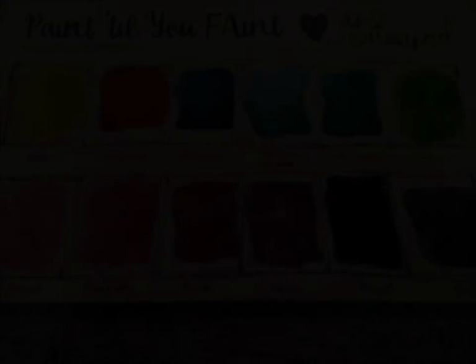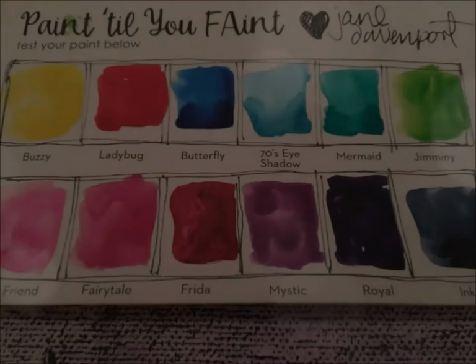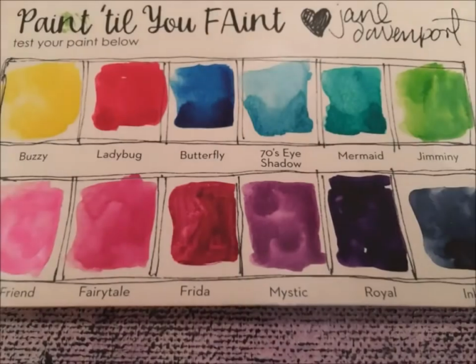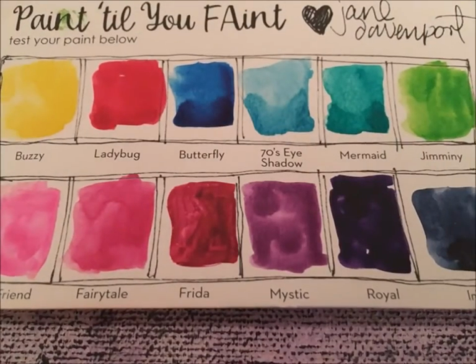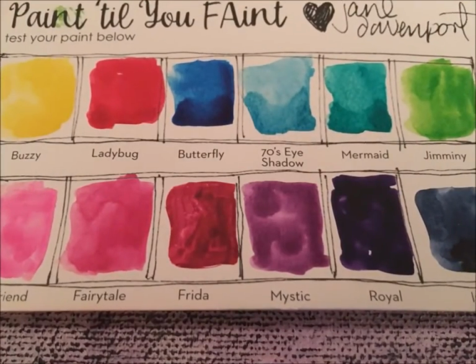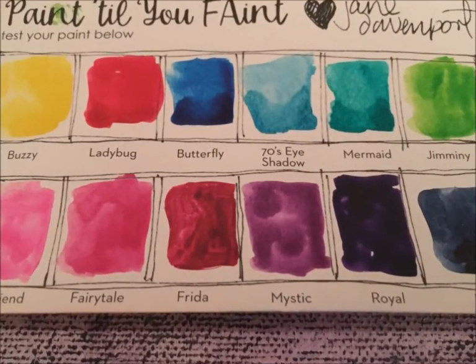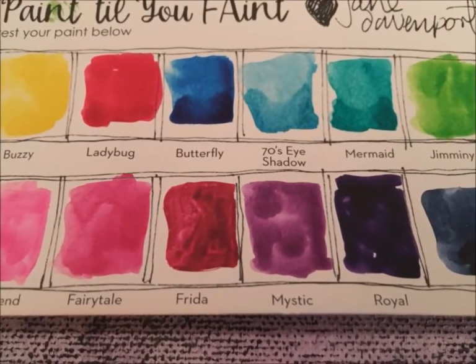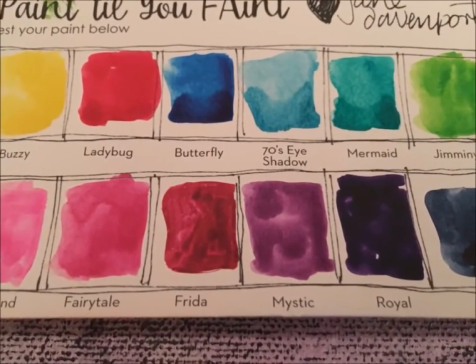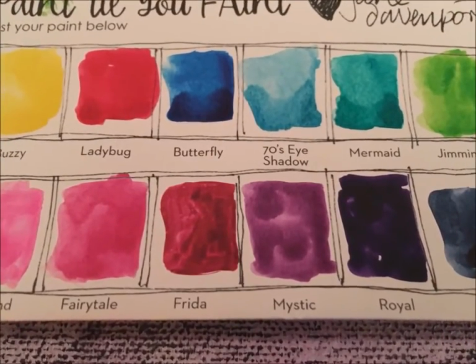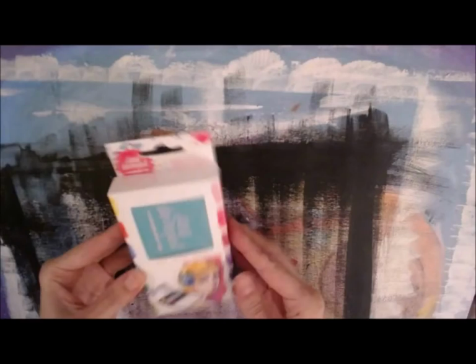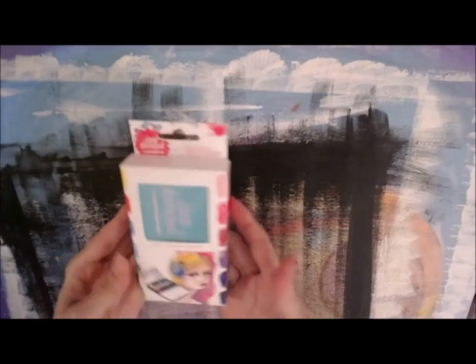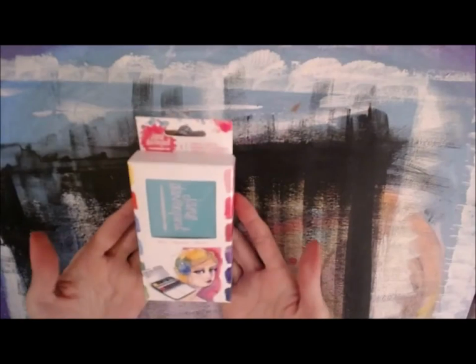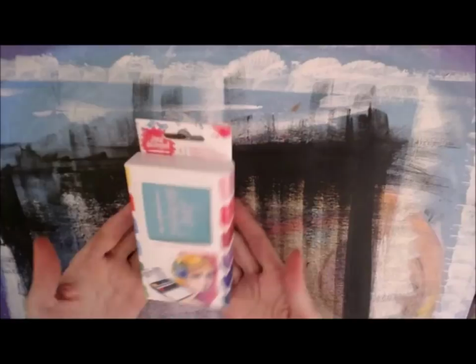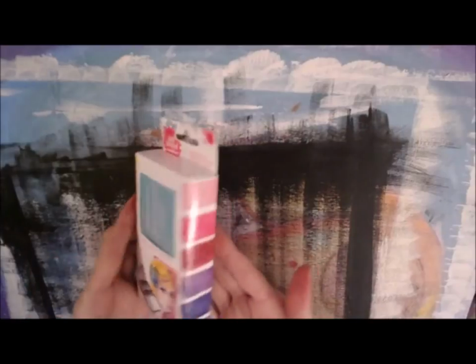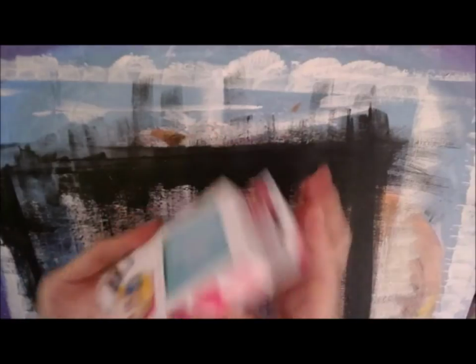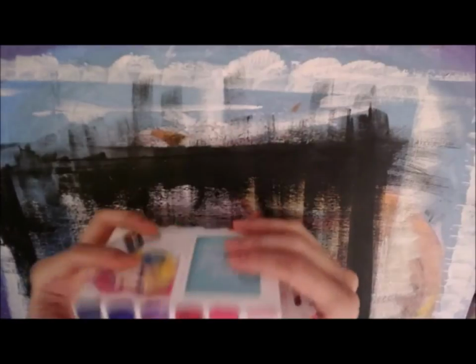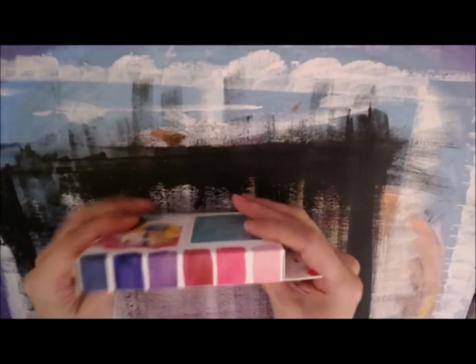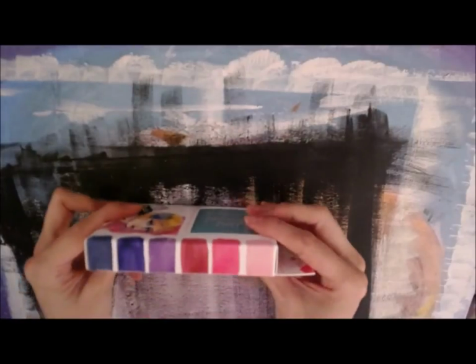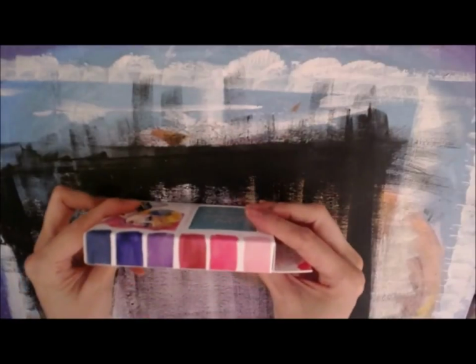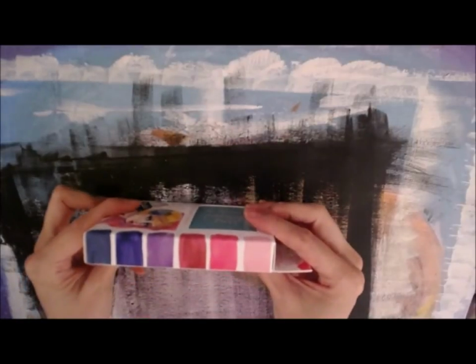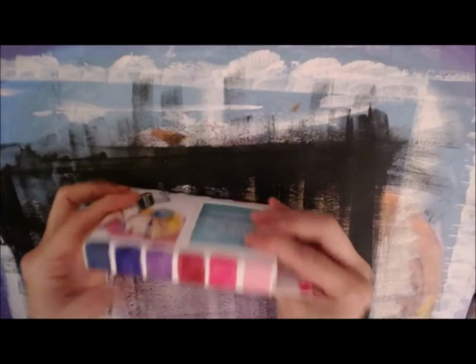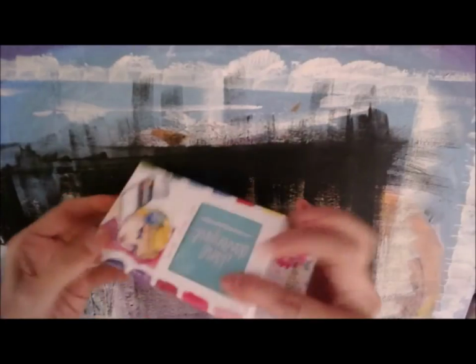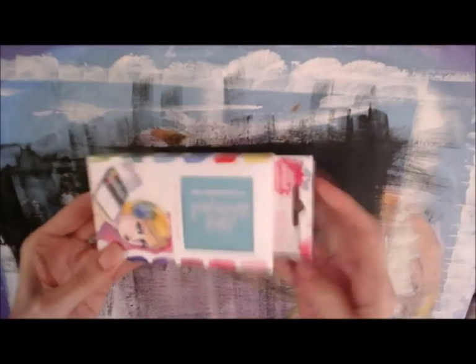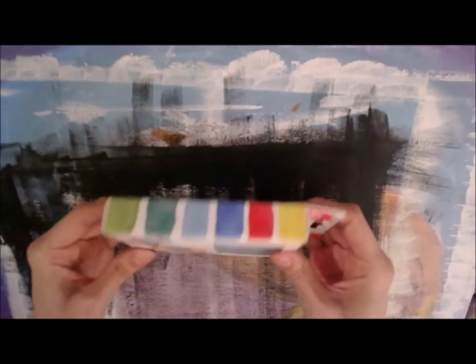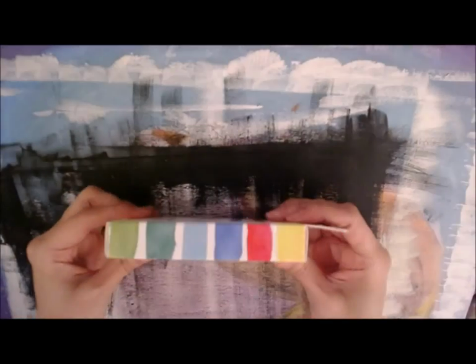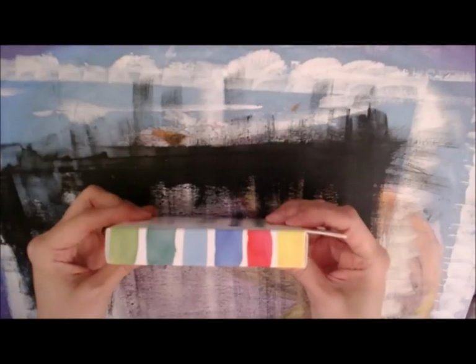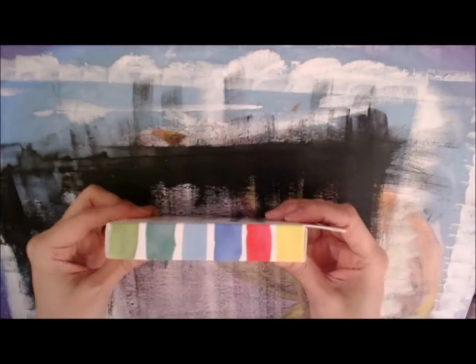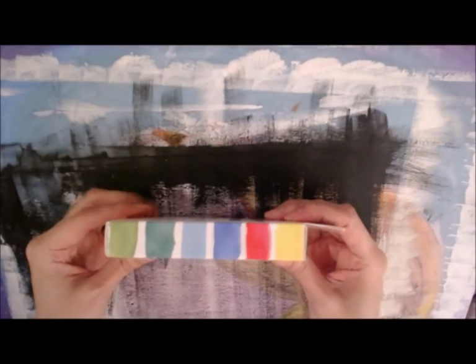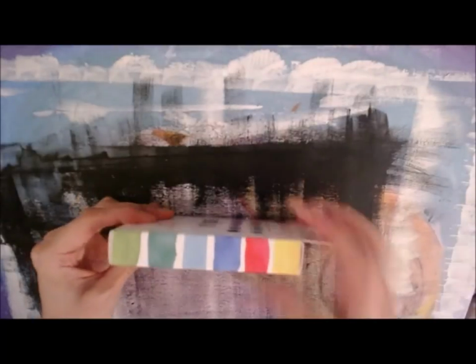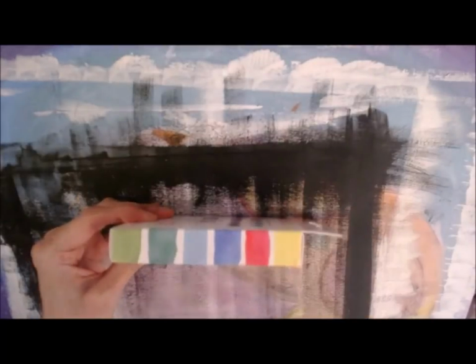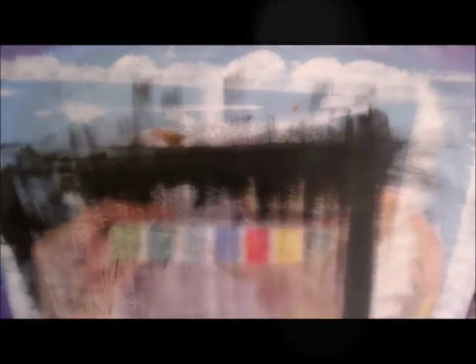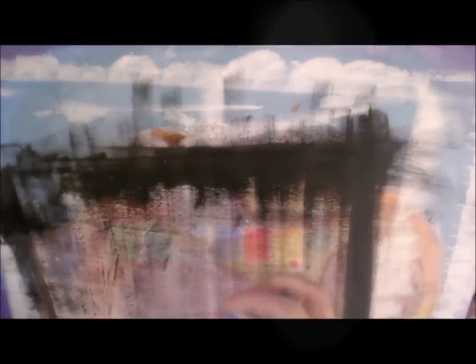Hi everyone, I wanted to share with you today the second of Jane Davenport's Petite Watercolor Palettes. This is the bright set, and you can see on the box there are some swatches of these wonderfully bright colors.